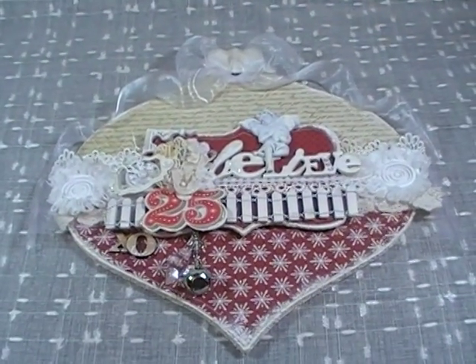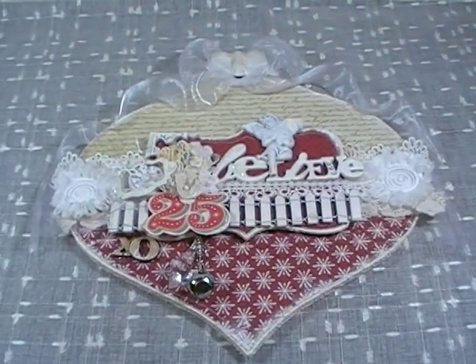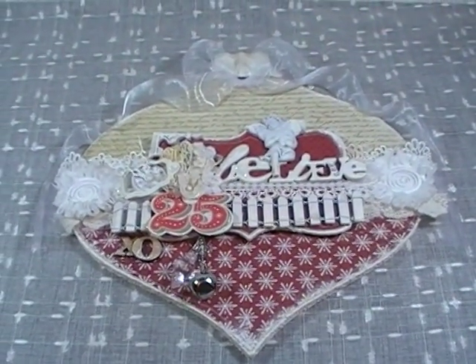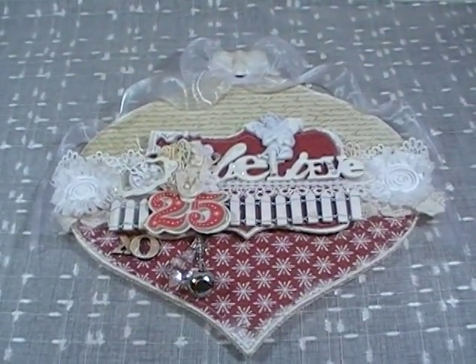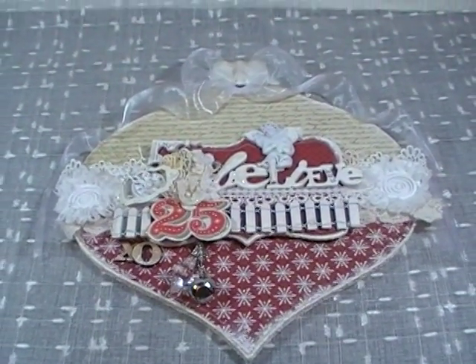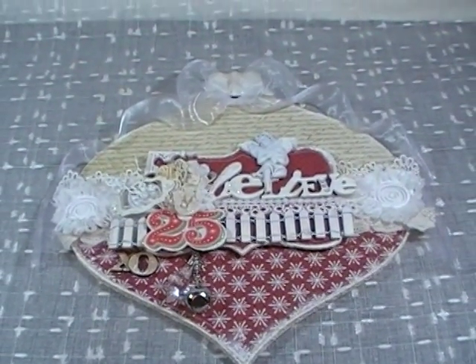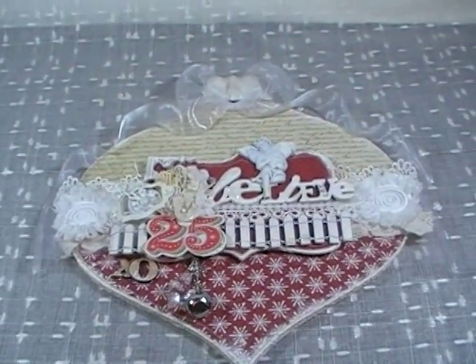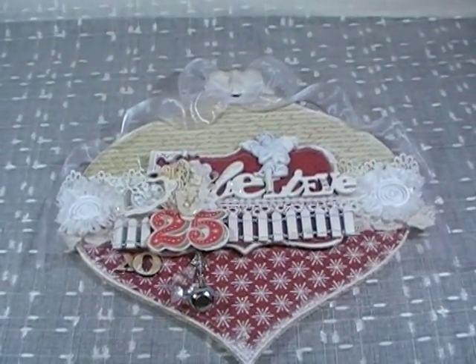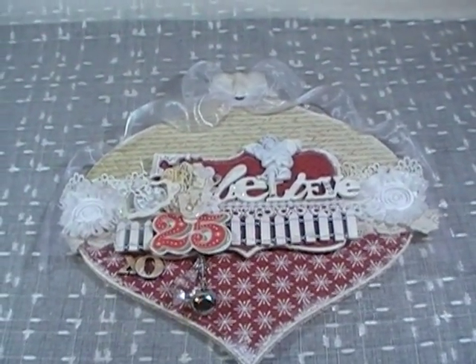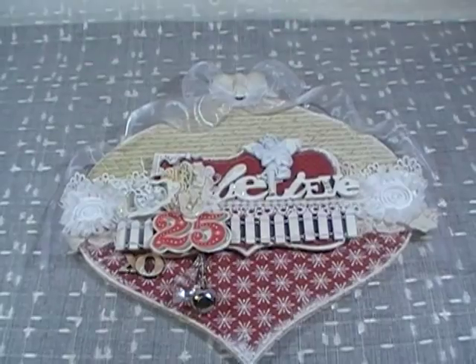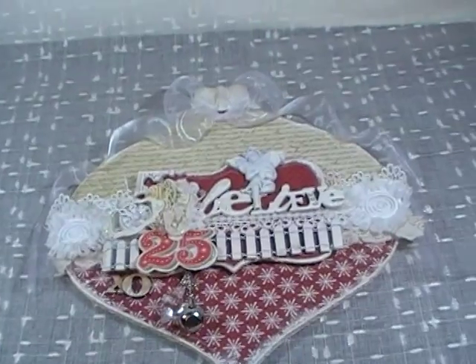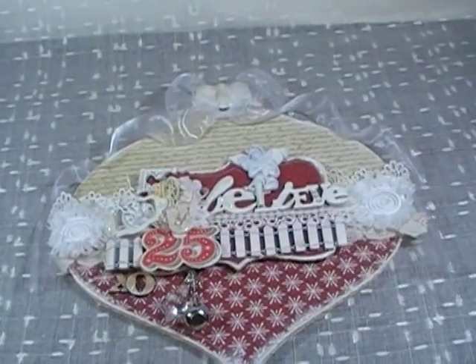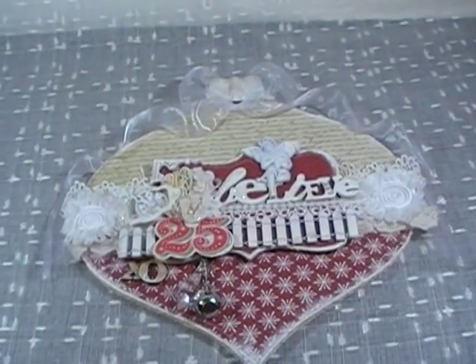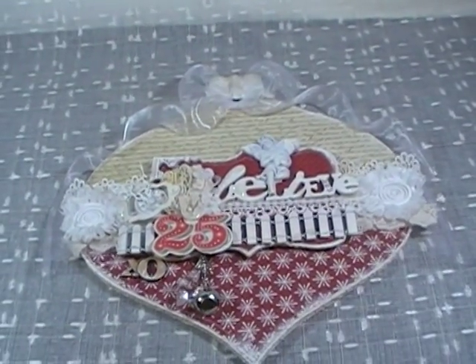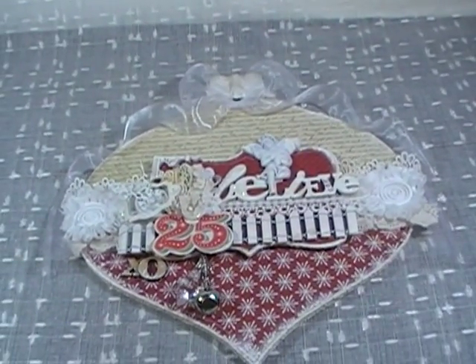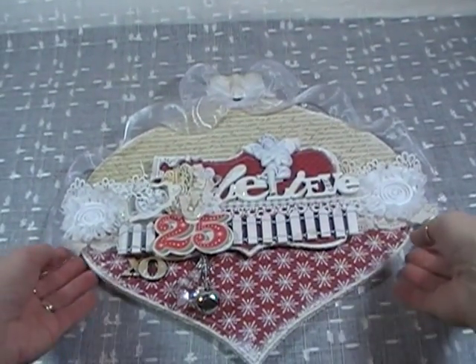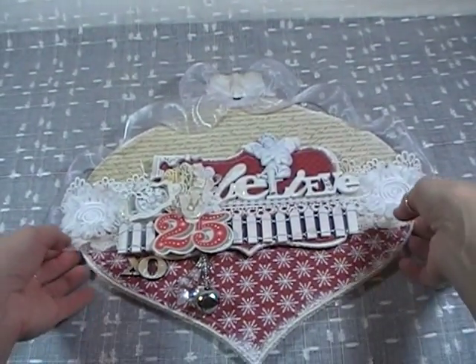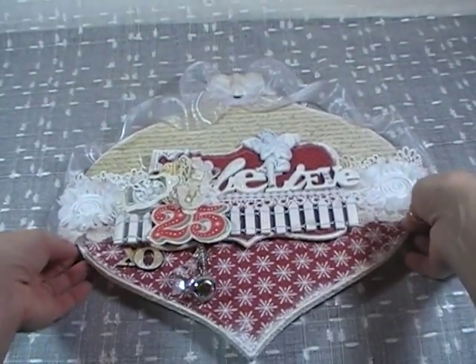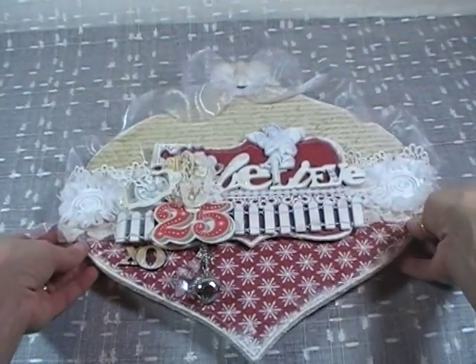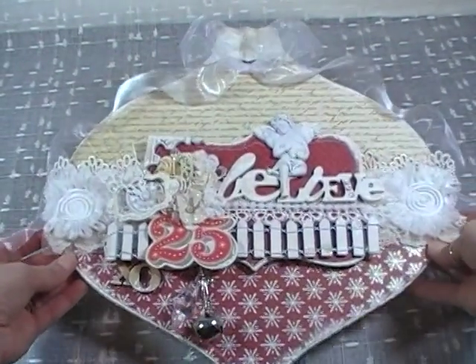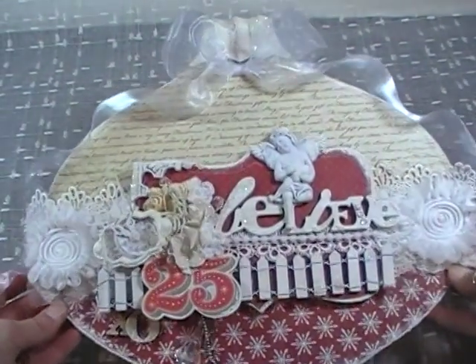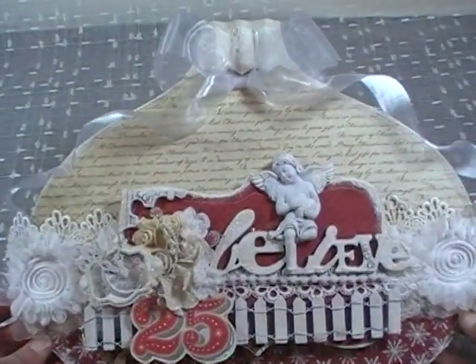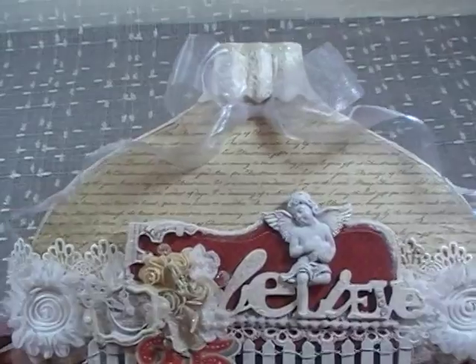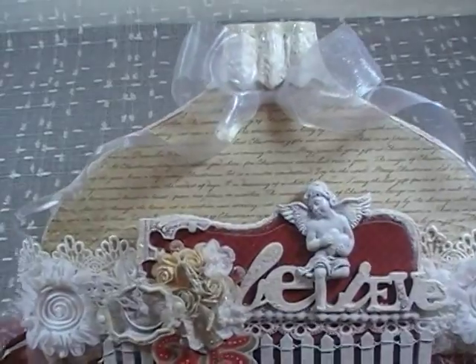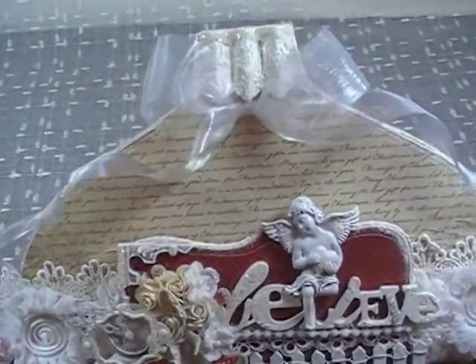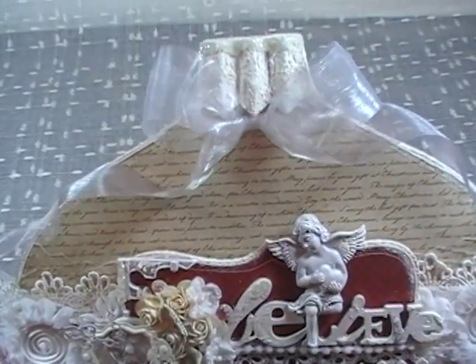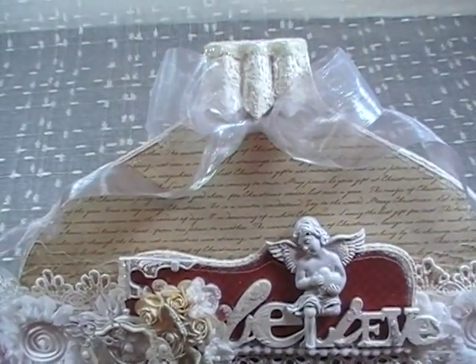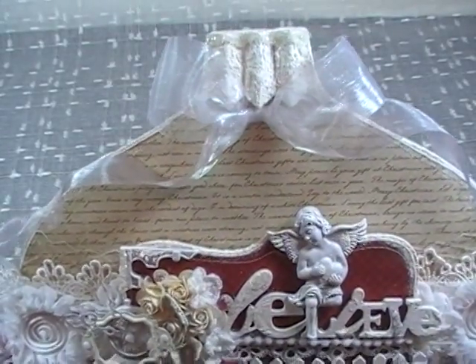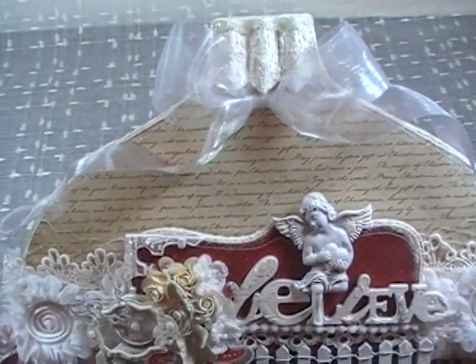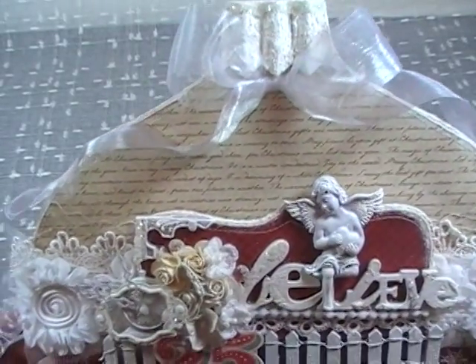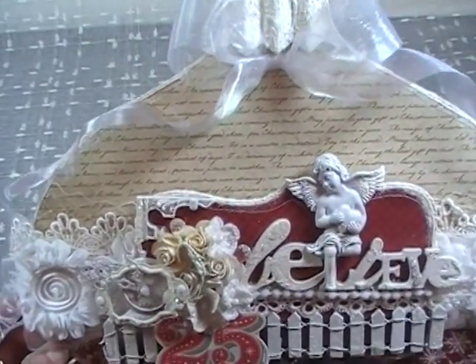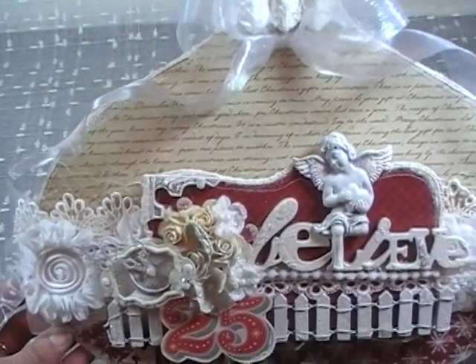I'm going to try and bring my camera up a little bit more so I can tip this up to you so we can get a better look at it. Sorry about all the jiggly moving around. So you can kind of get a closer look at what I've done.